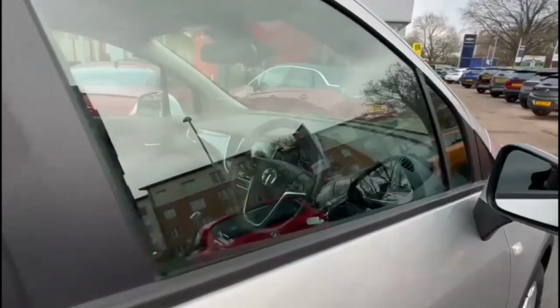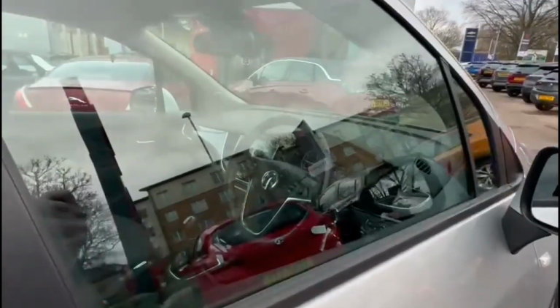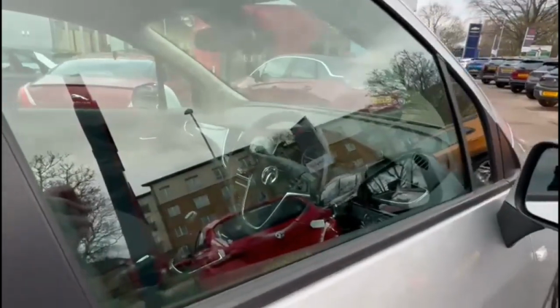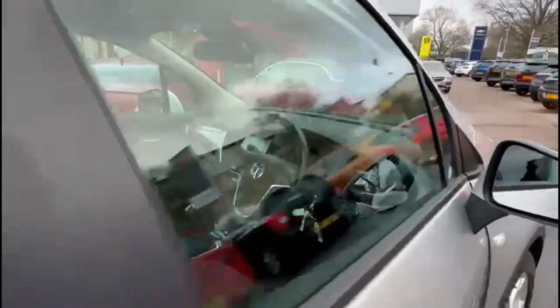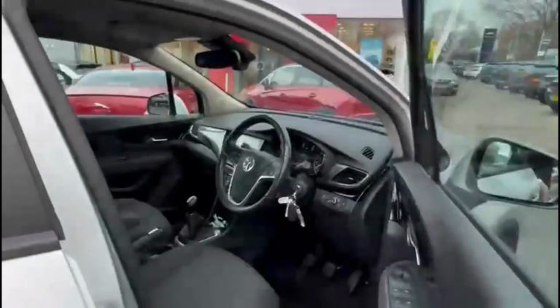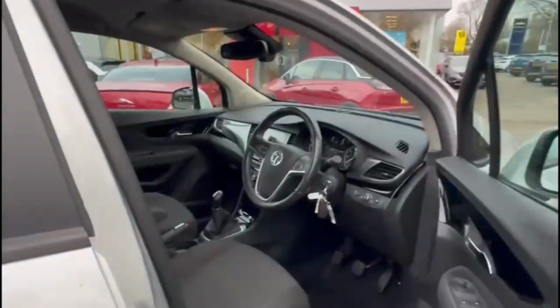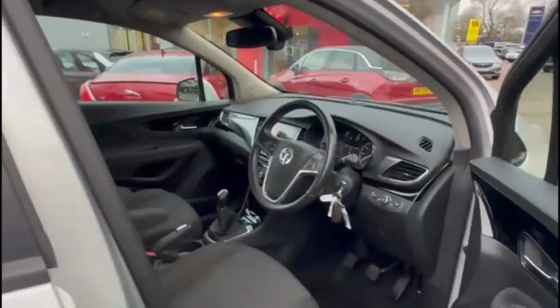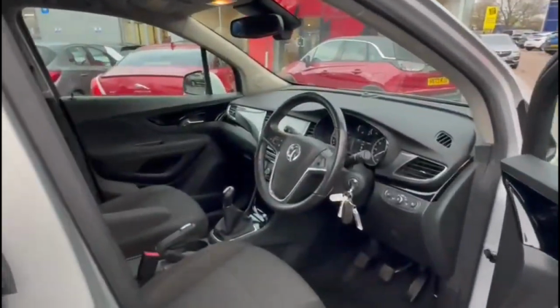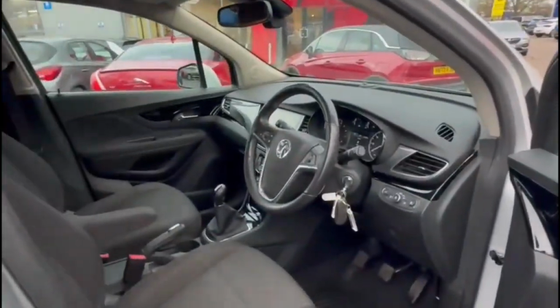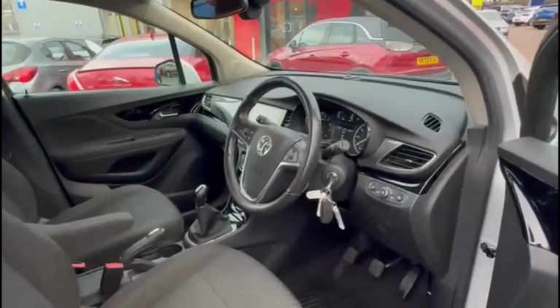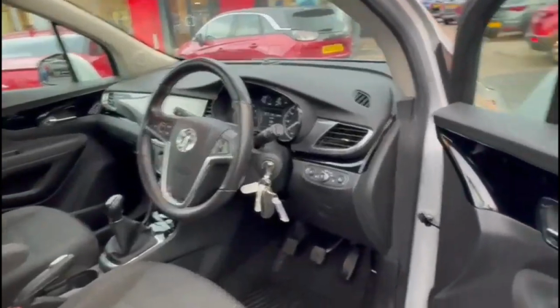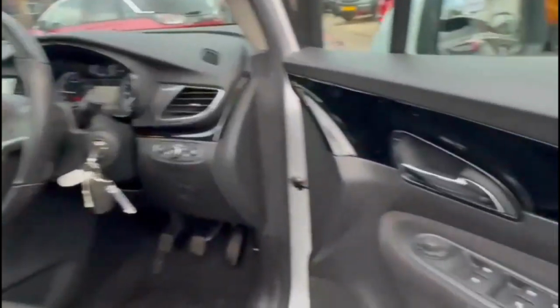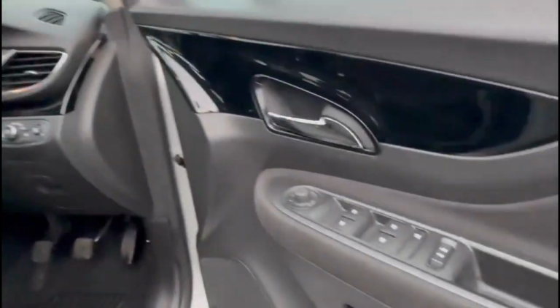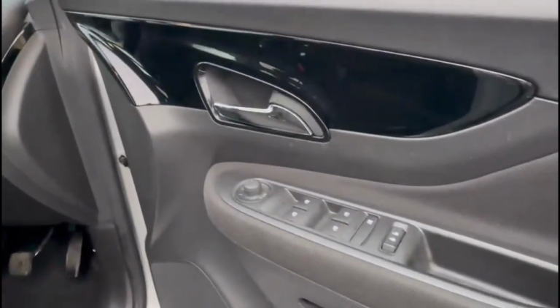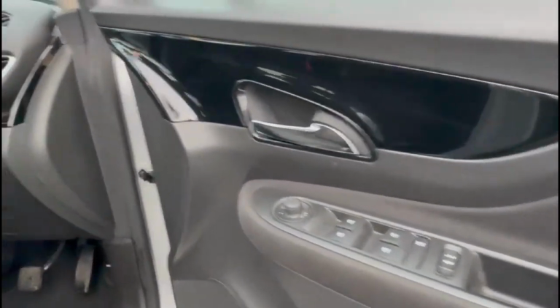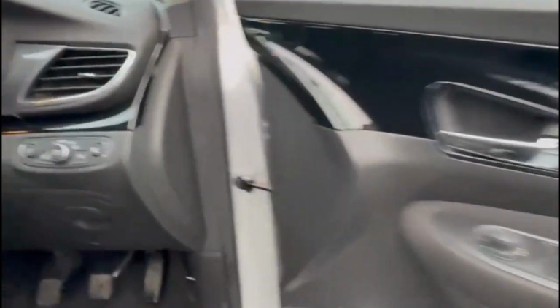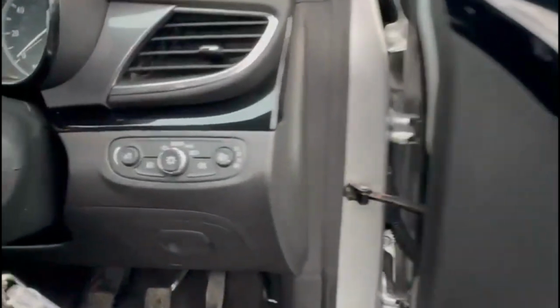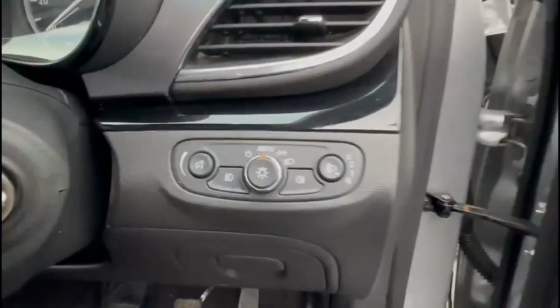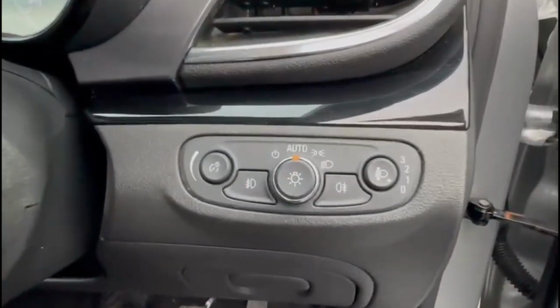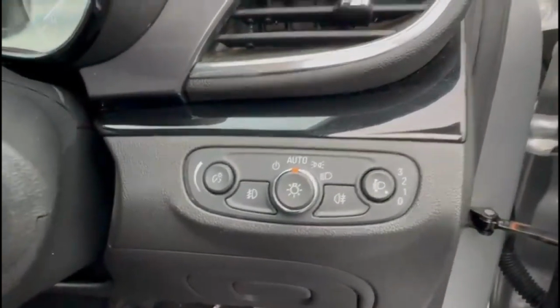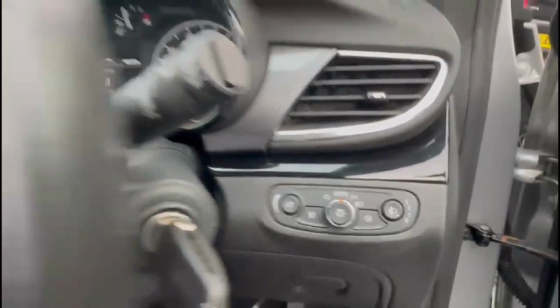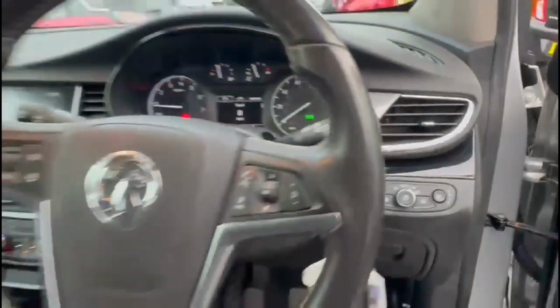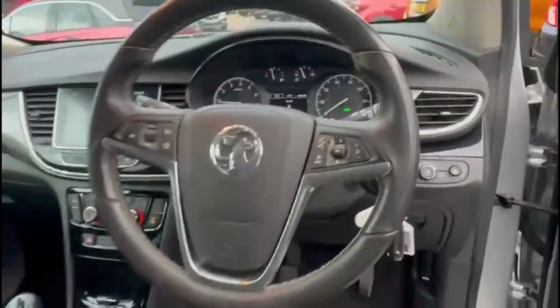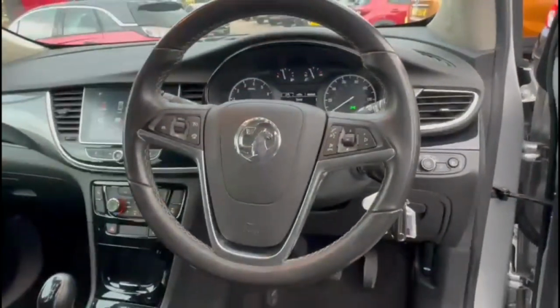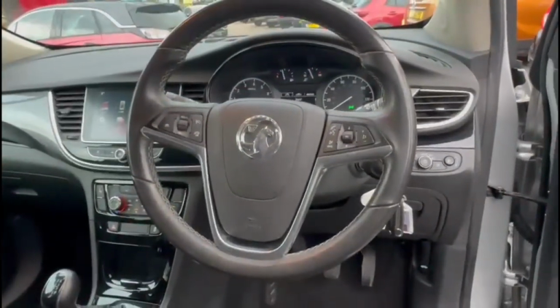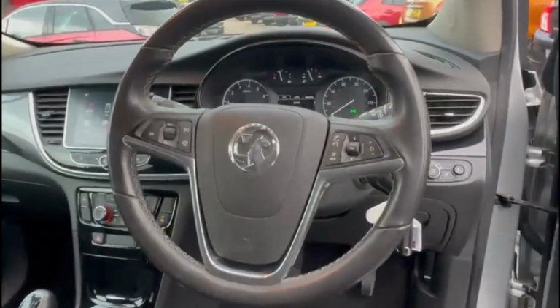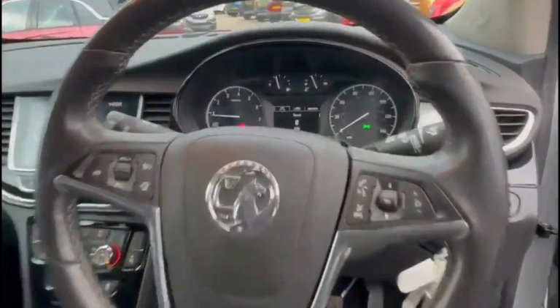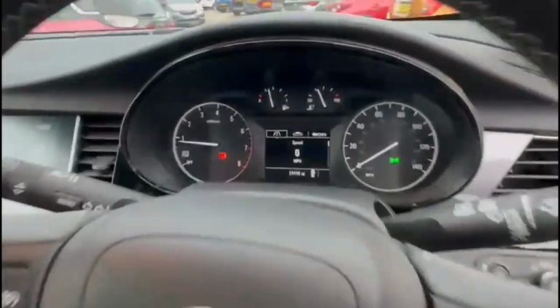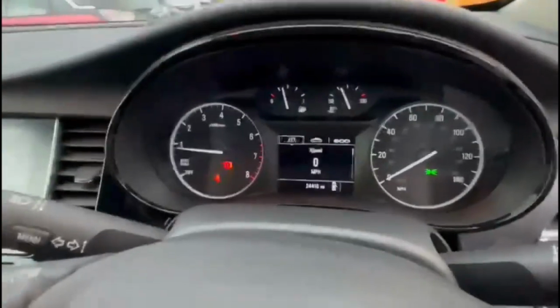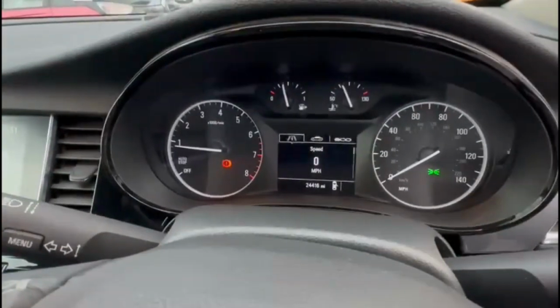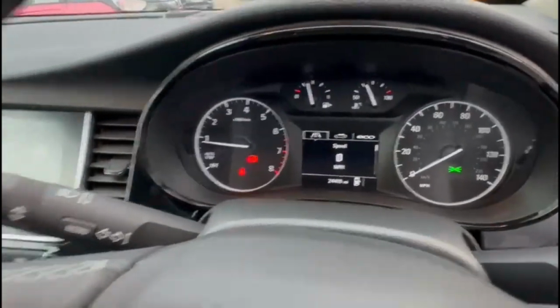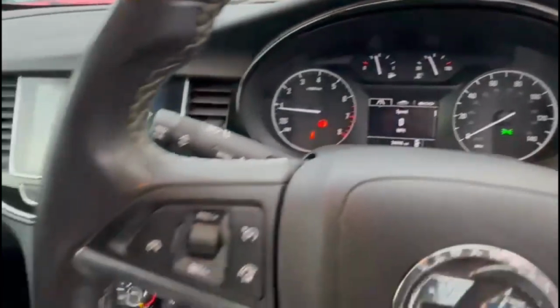As we take a look inside, there is contrasting grey cloth upholstery with a height-adjustable driver's seat, front and rear electric windows and mirrors, and automatic lights. There is also a multi-function steering wheel and central display in the dashboard with the trip computer.